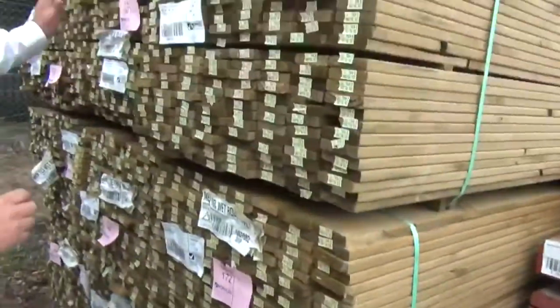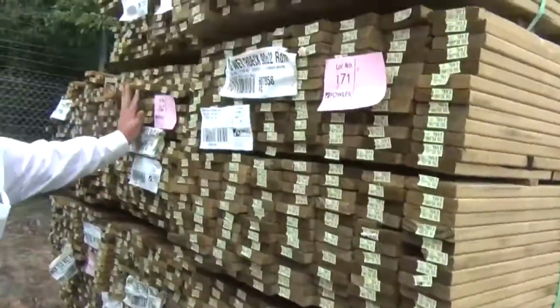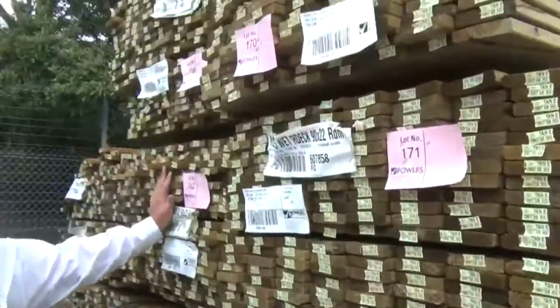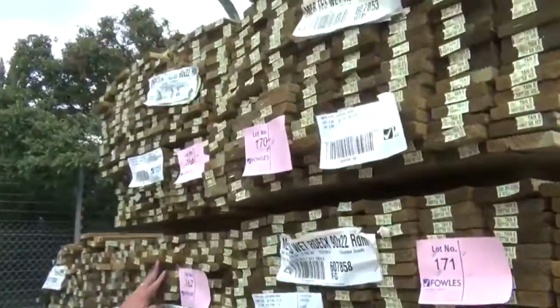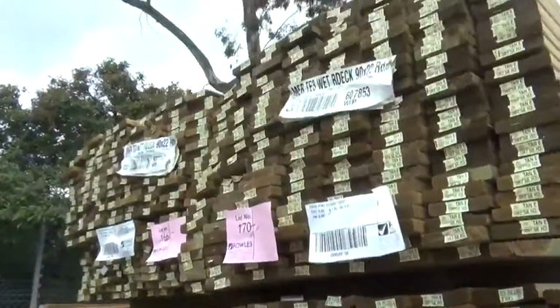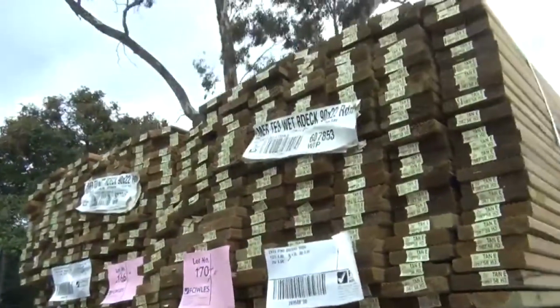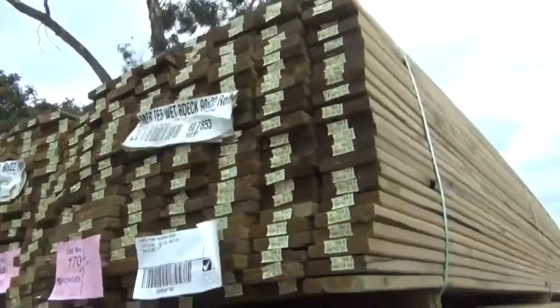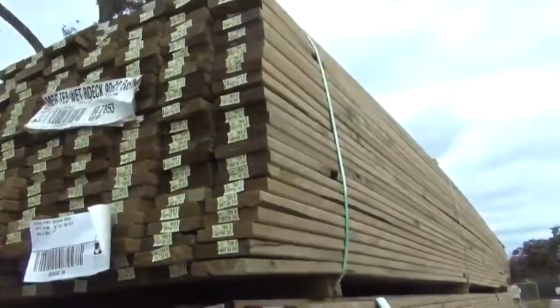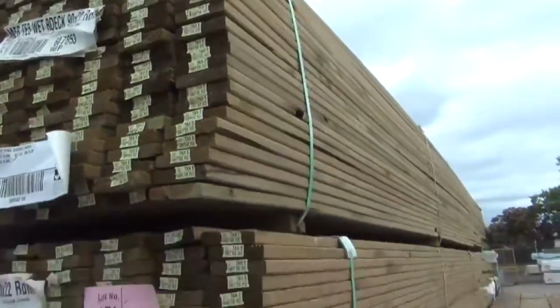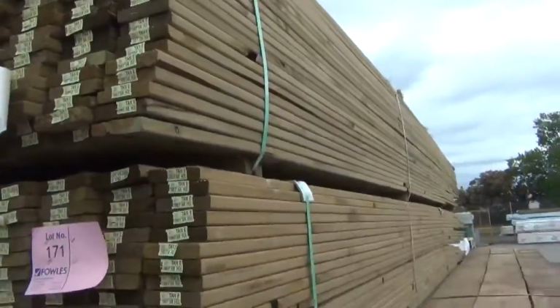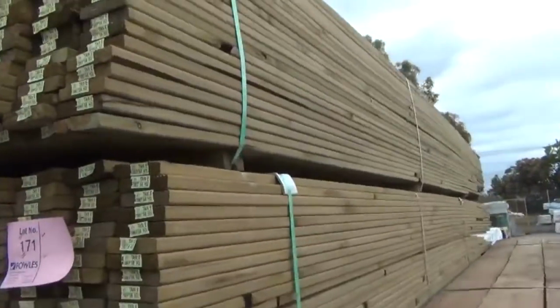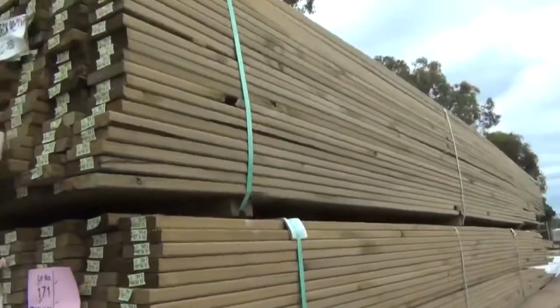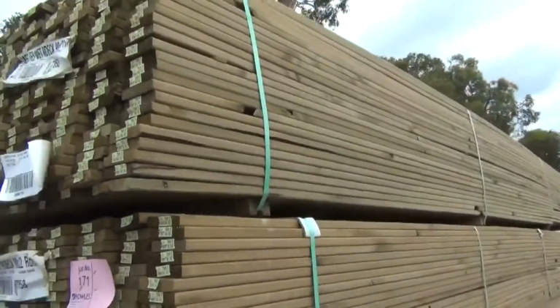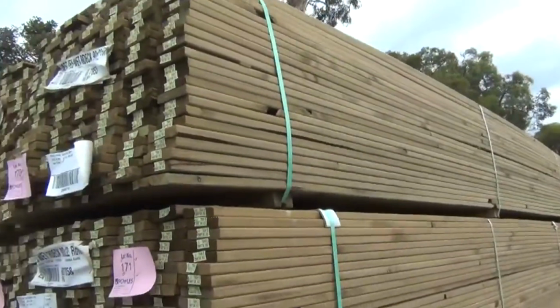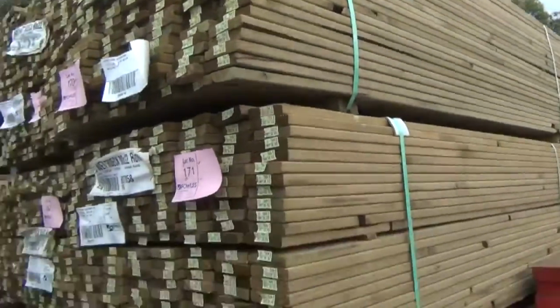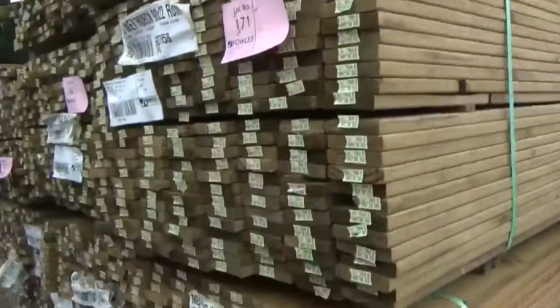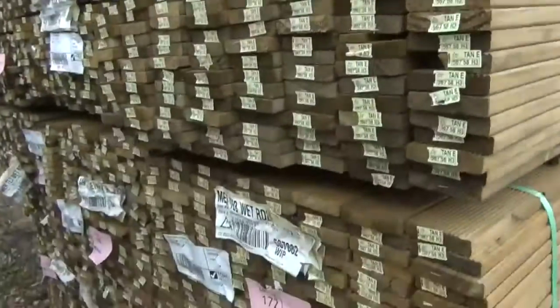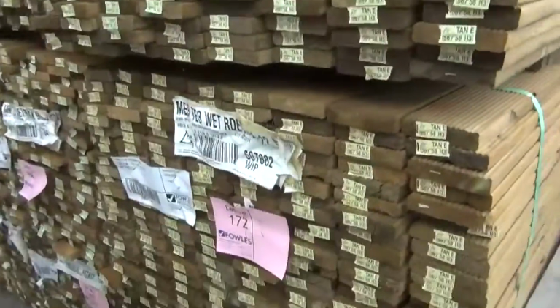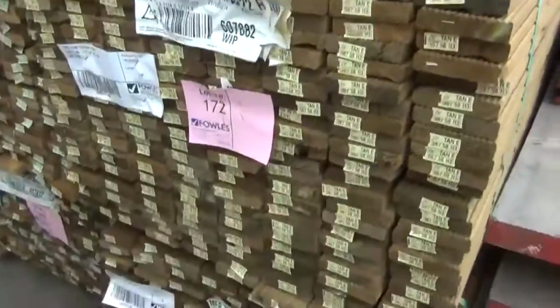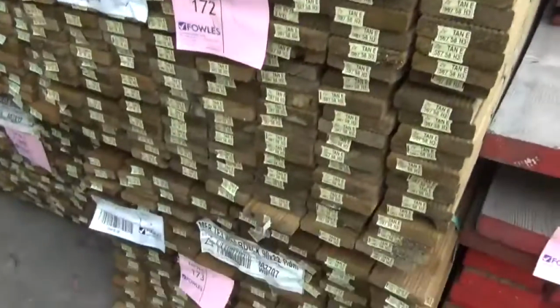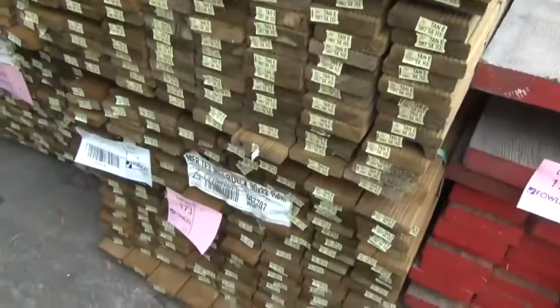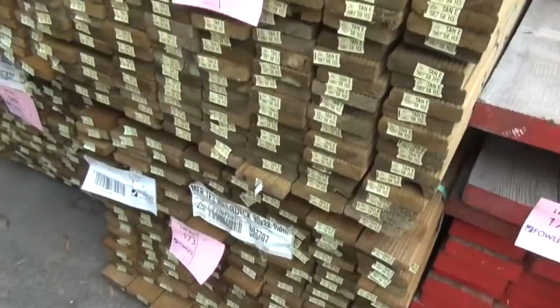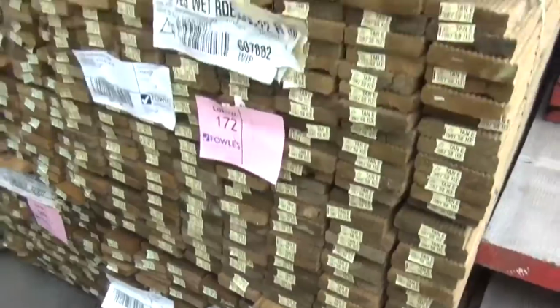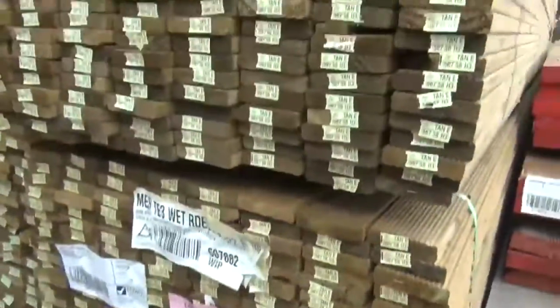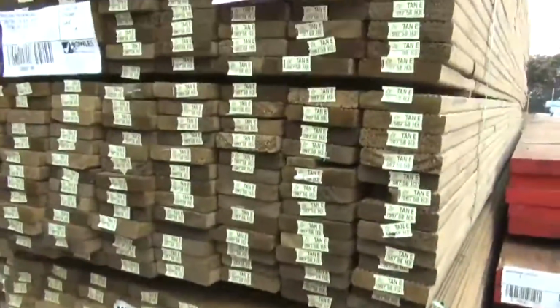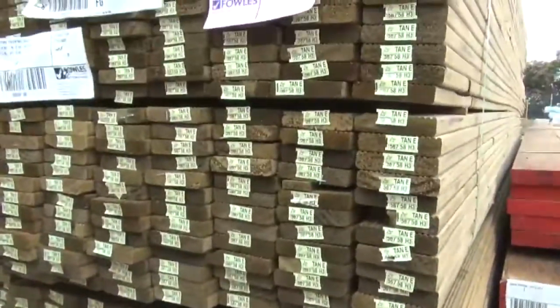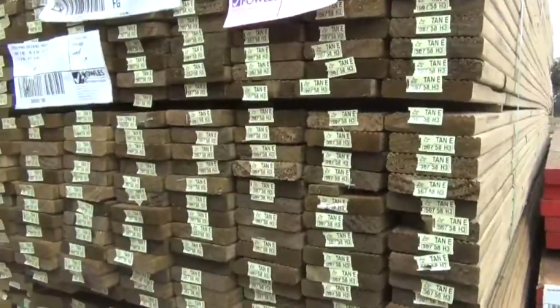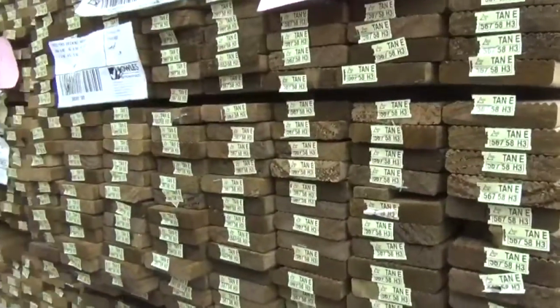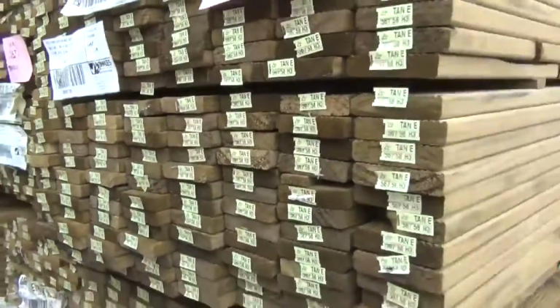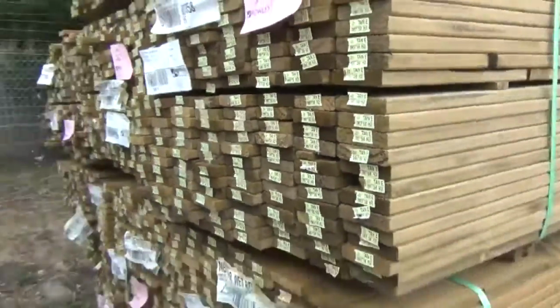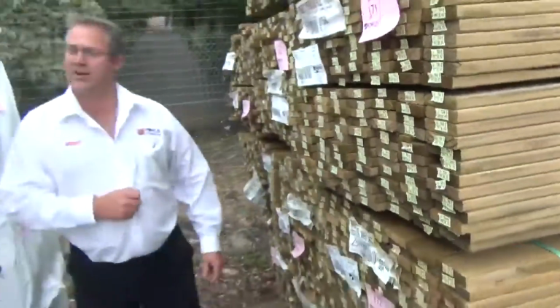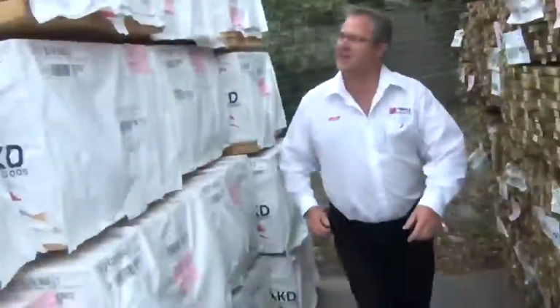Plenty of treated pine decking — decking season's in full swing, although the weather hasn't been that crash hot but I'm sure it's coming. It's all H3 treated, 90mm wide, 22mm thick, all reeded profile — plenty of that there.